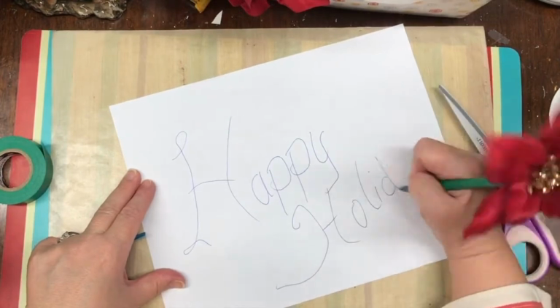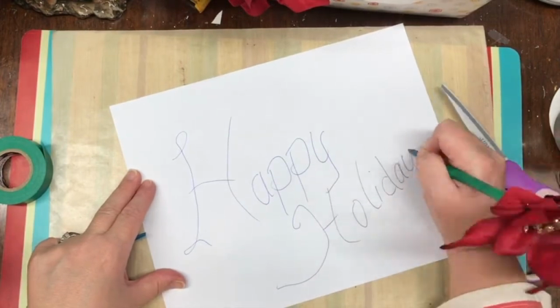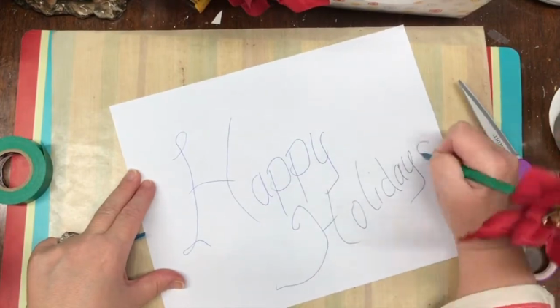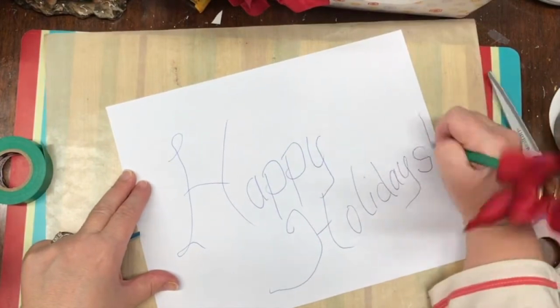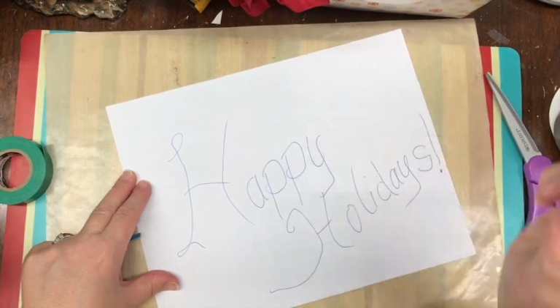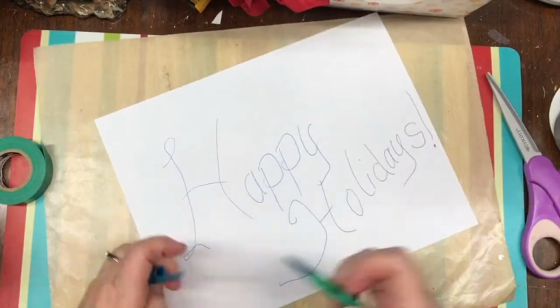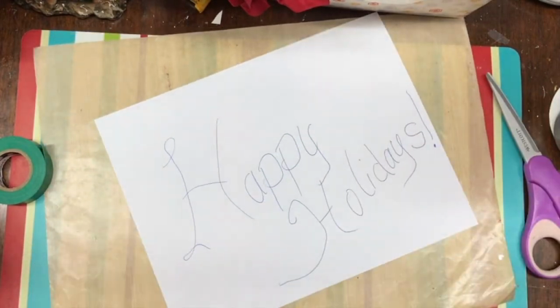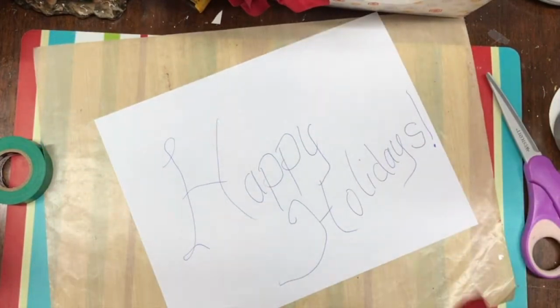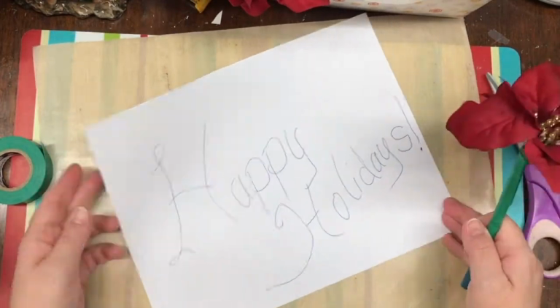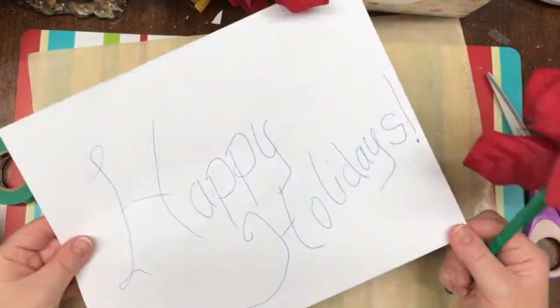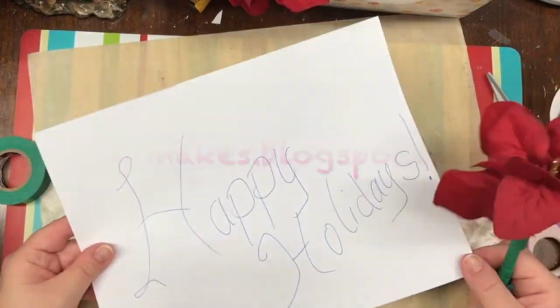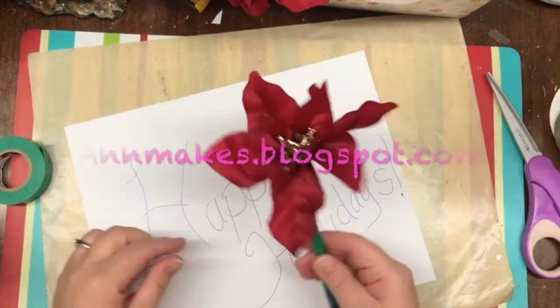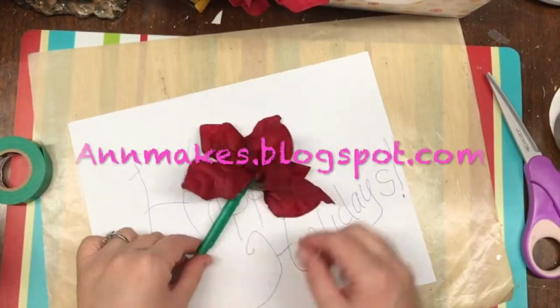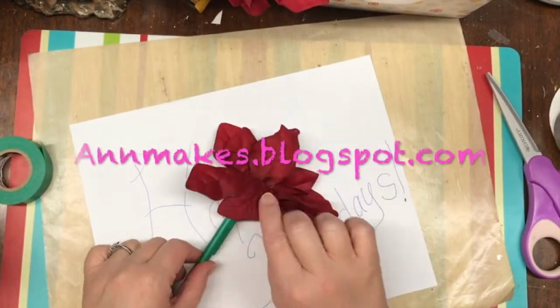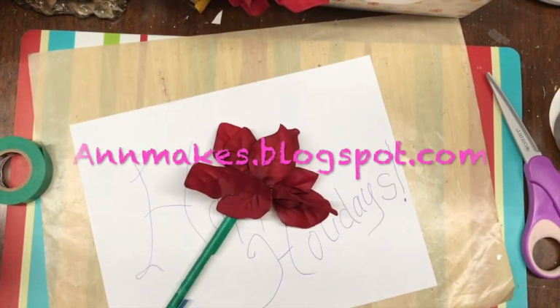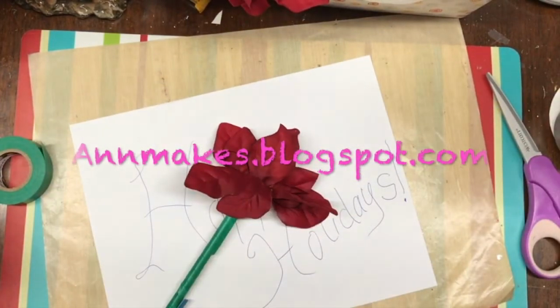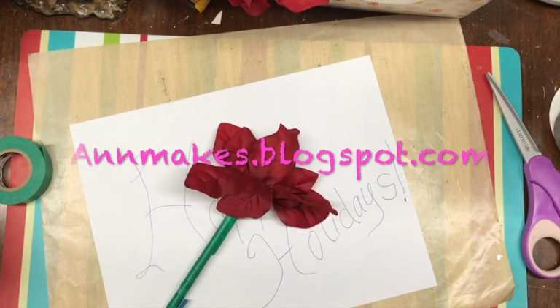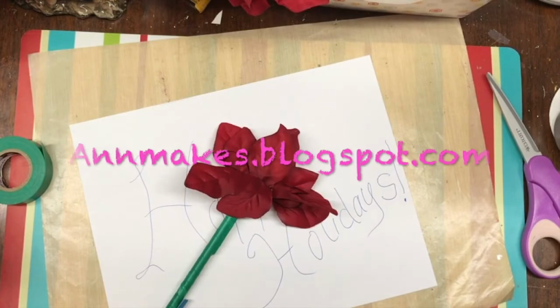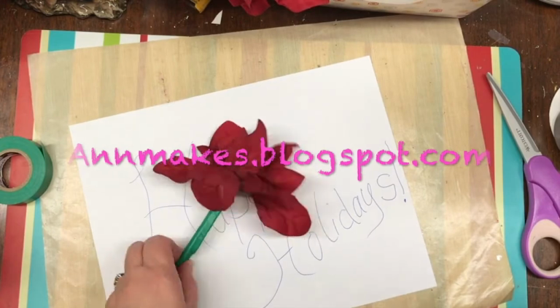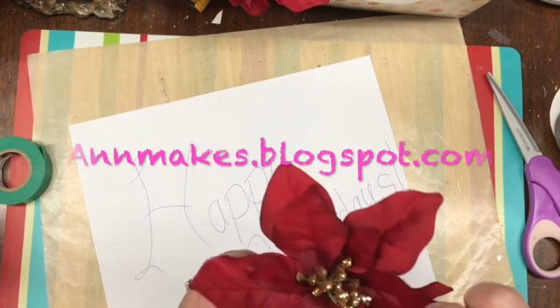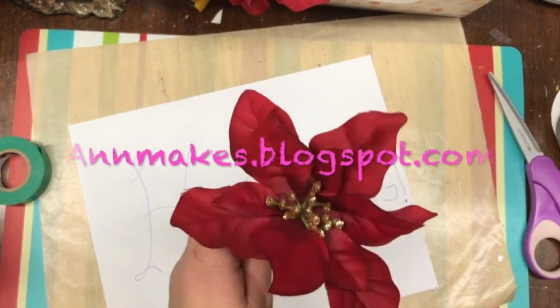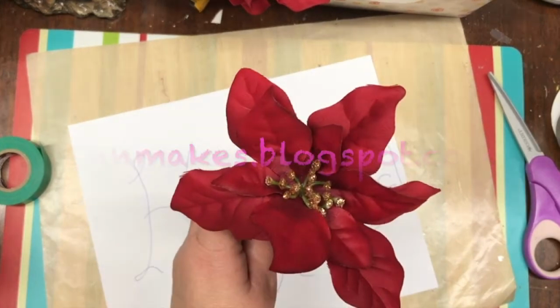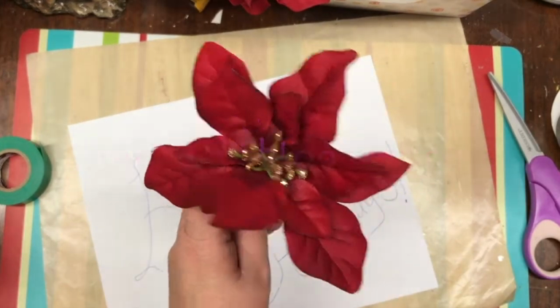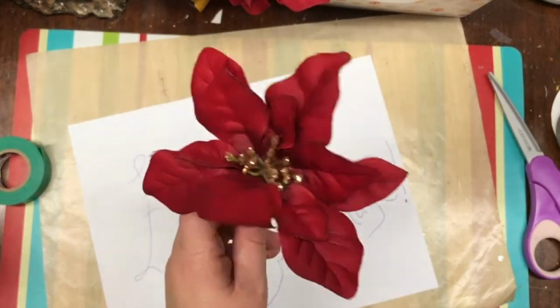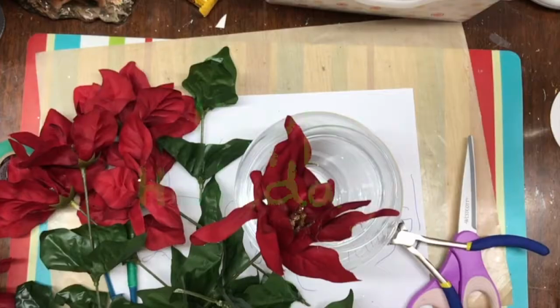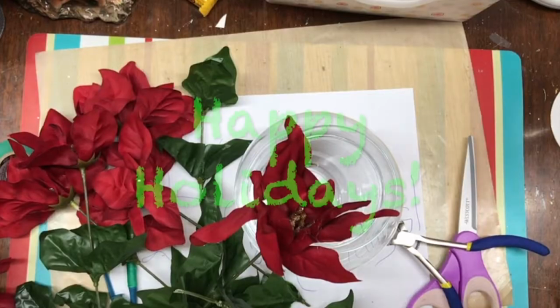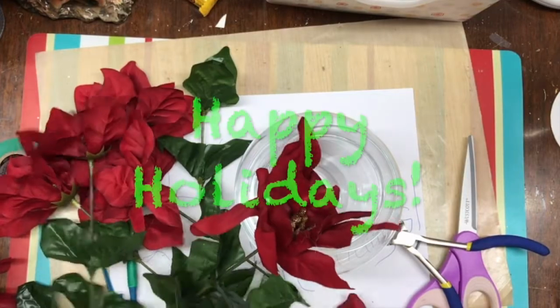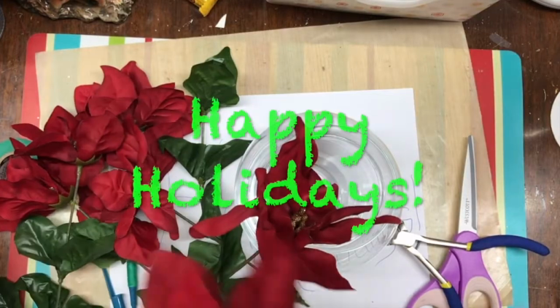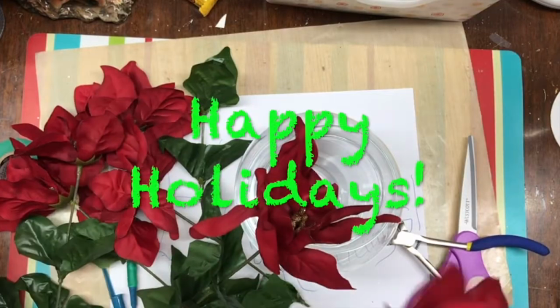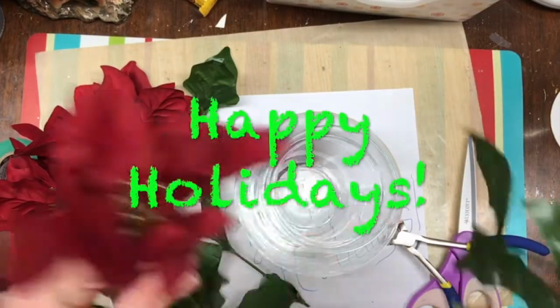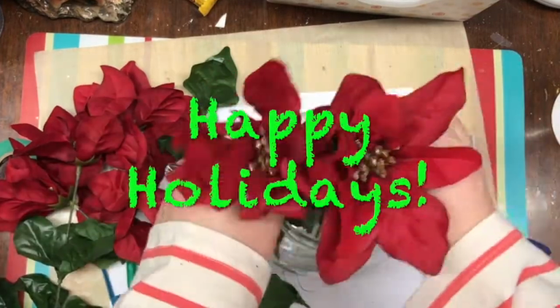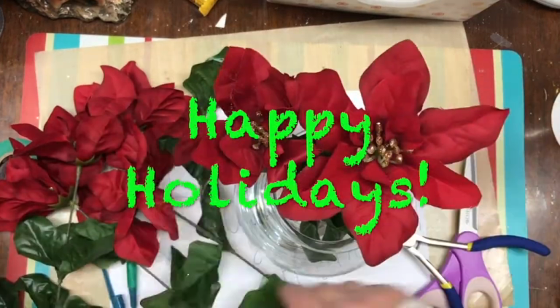For other 15-minute holiday DIYs, please follow the links that I will be leaving in the description below, as well as on my blog at annemakes.blogspot.com. I wish happy holidays to everyone!